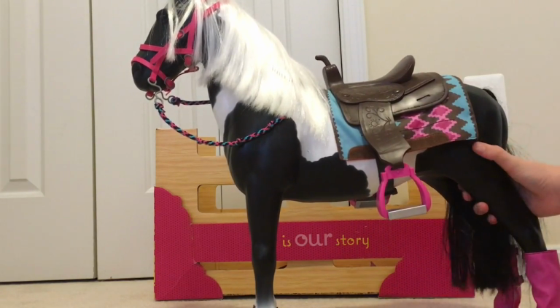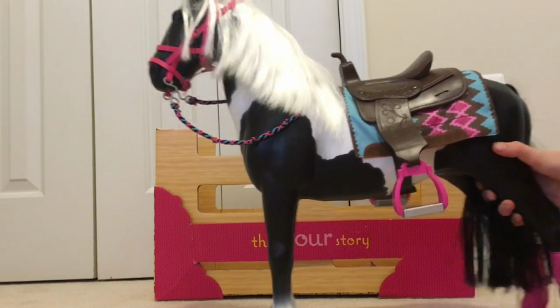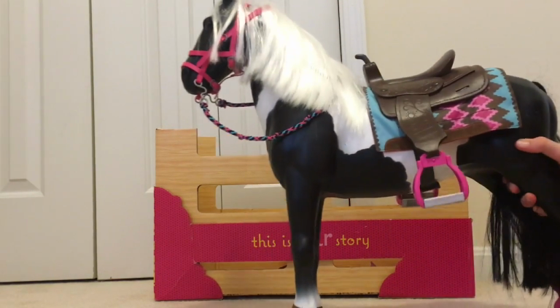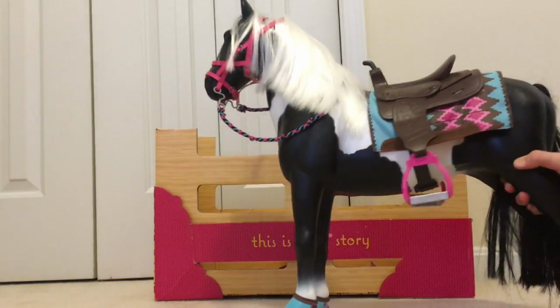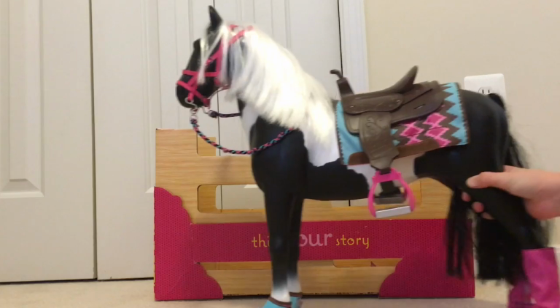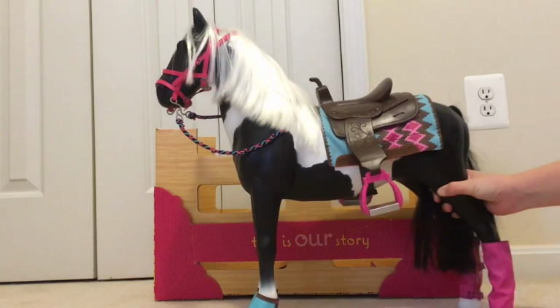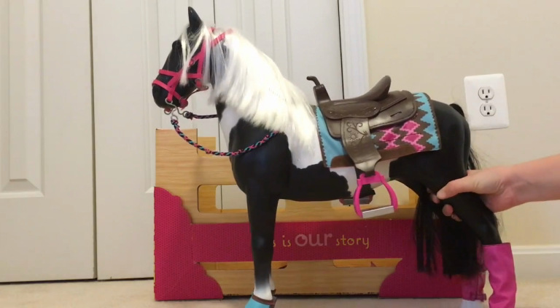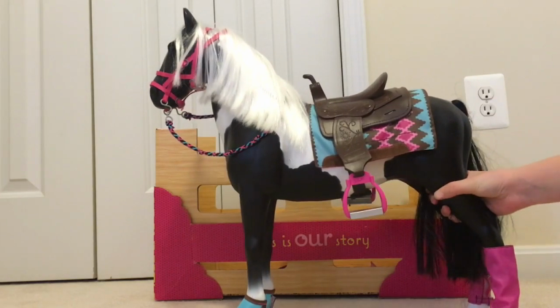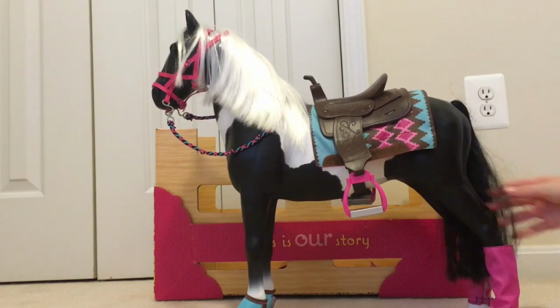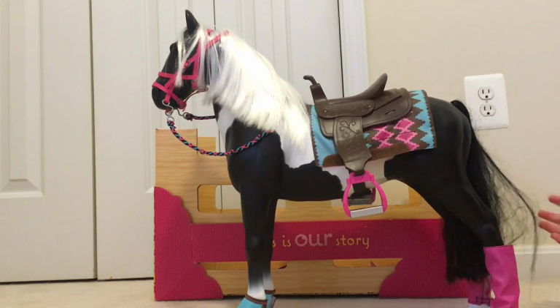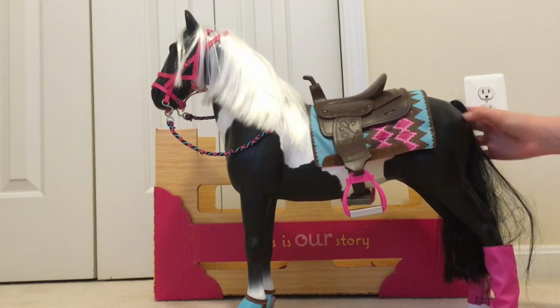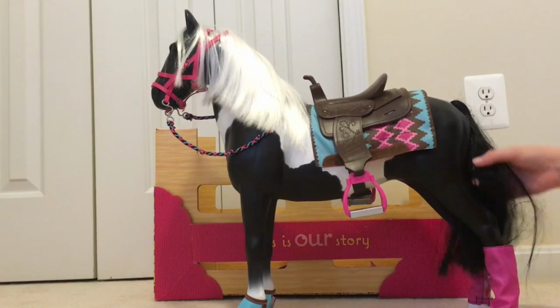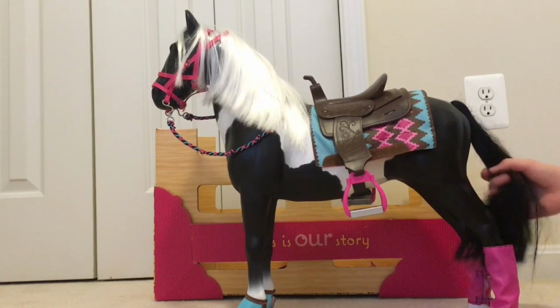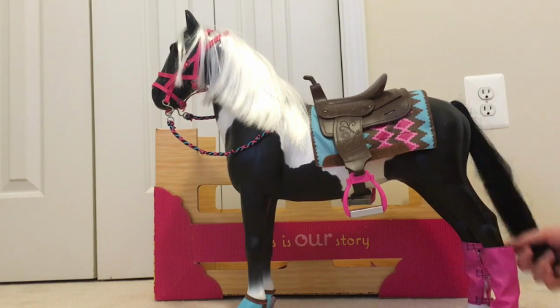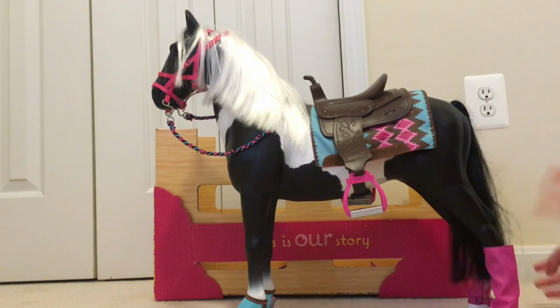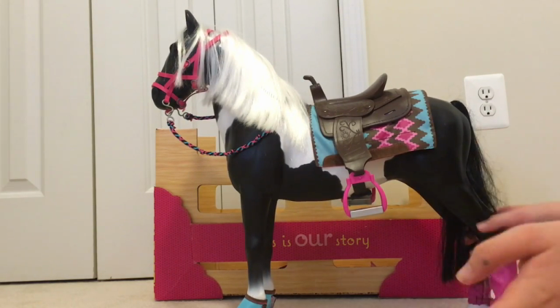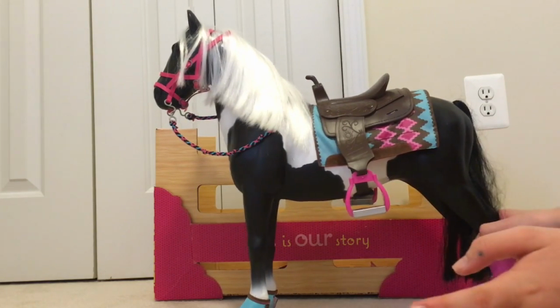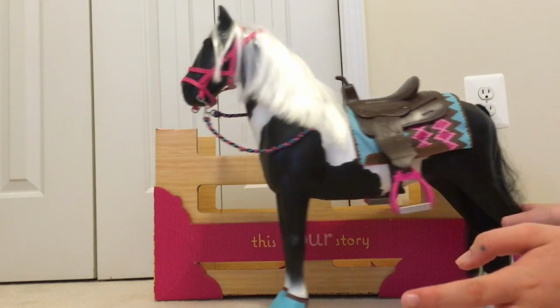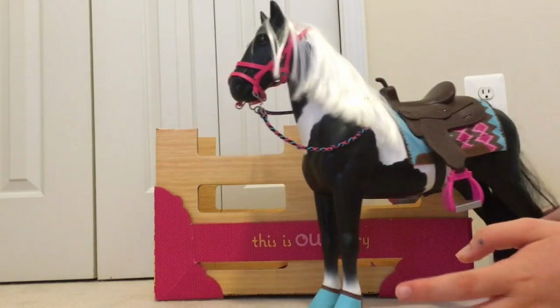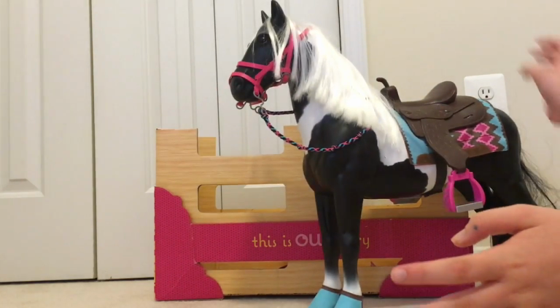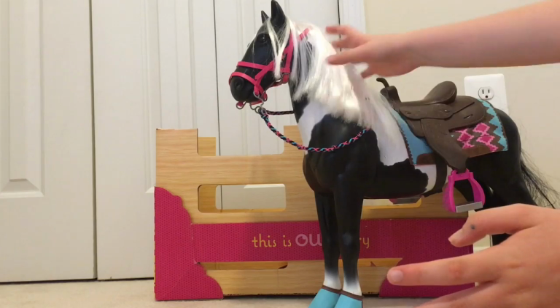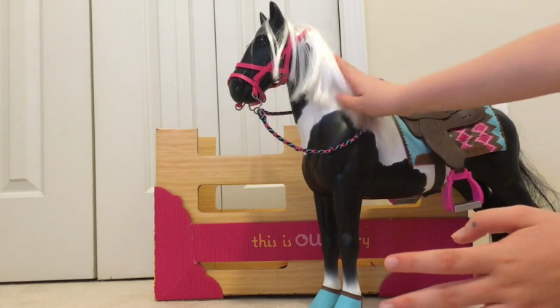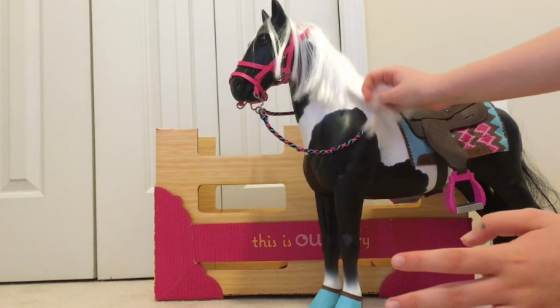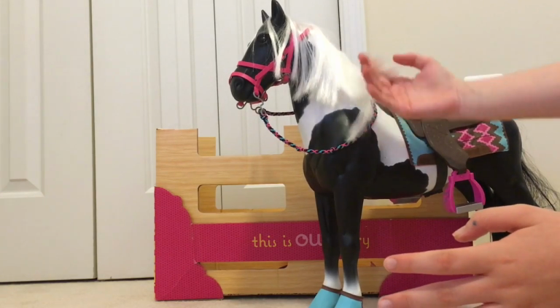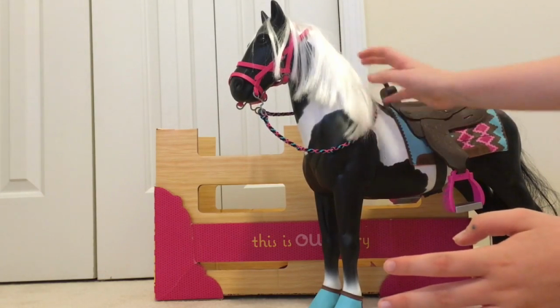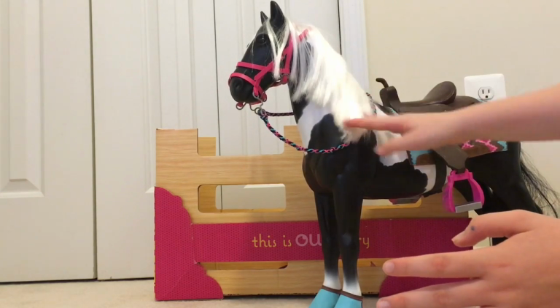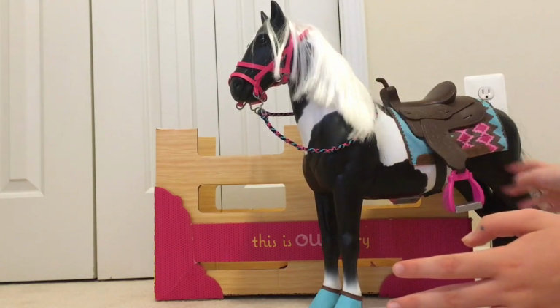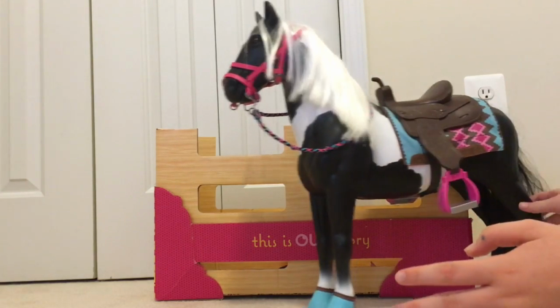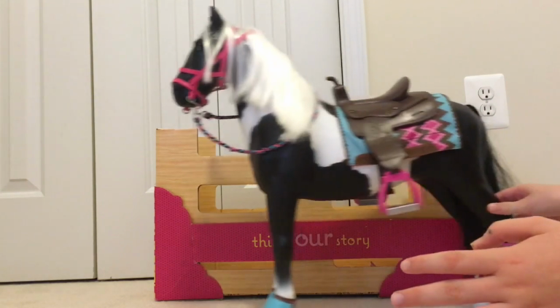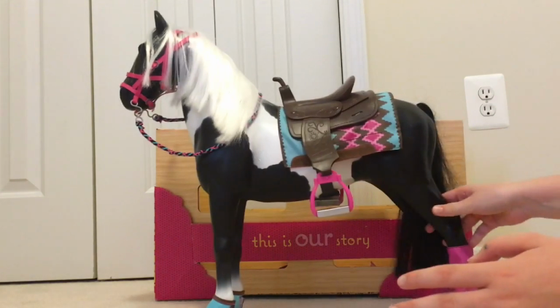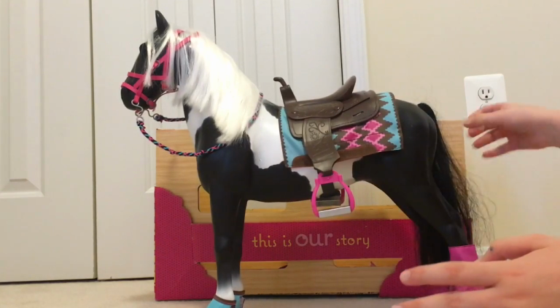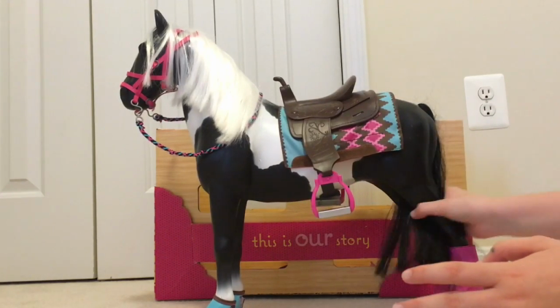But I just thought that this piece was really really adorable and I've had it before I even had any kind of doll. So I thought it was just really cool and I just had to do an opening video. I really like her hair.